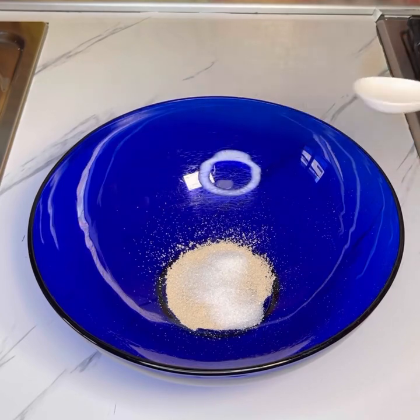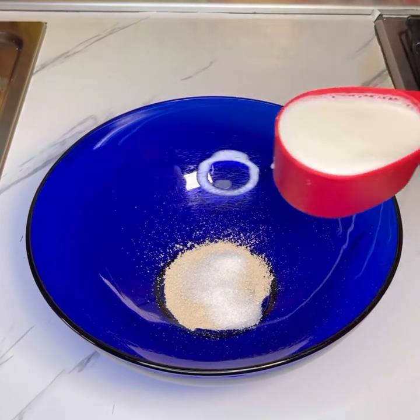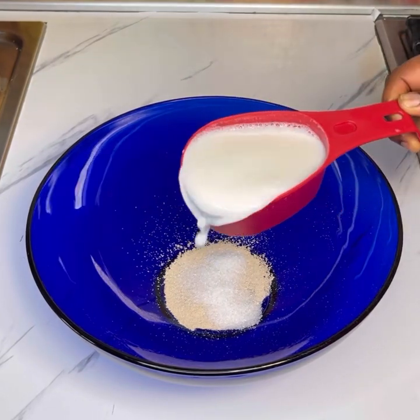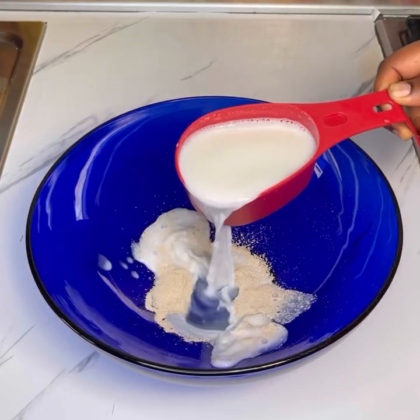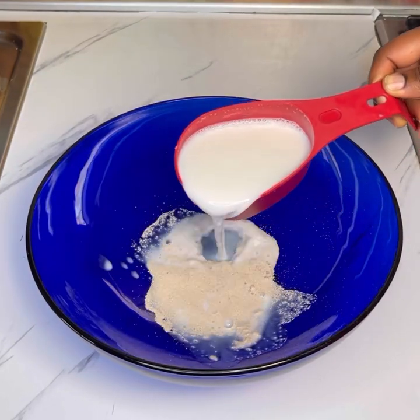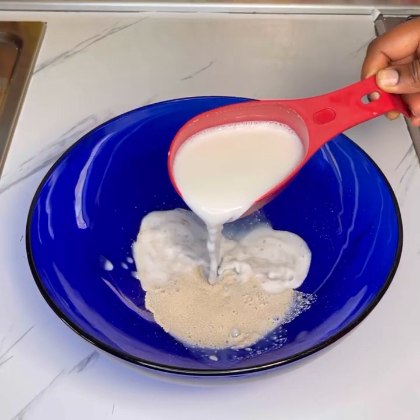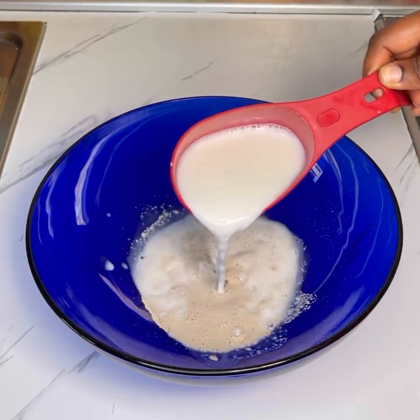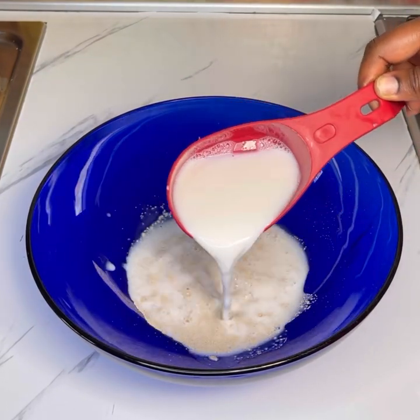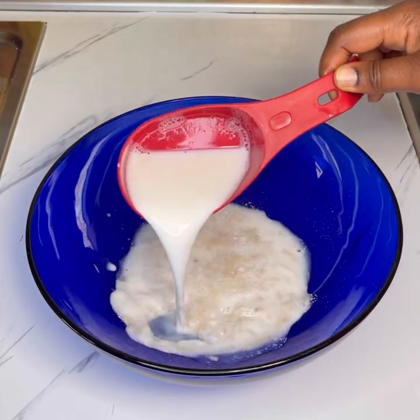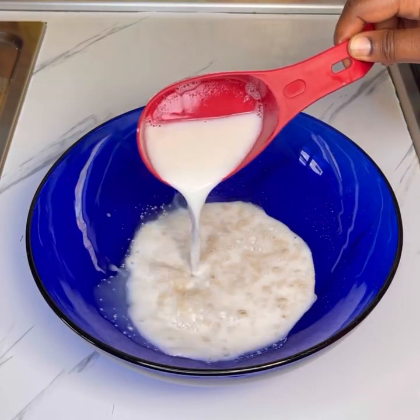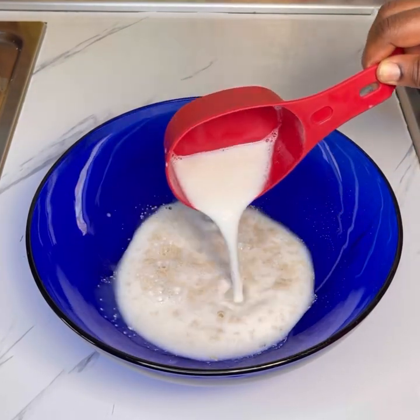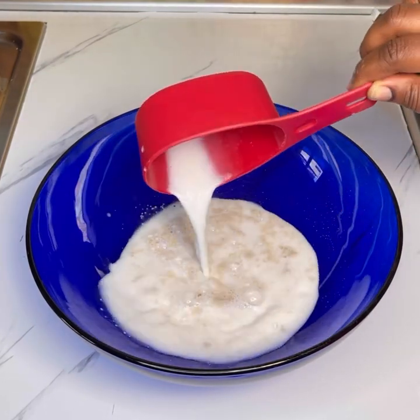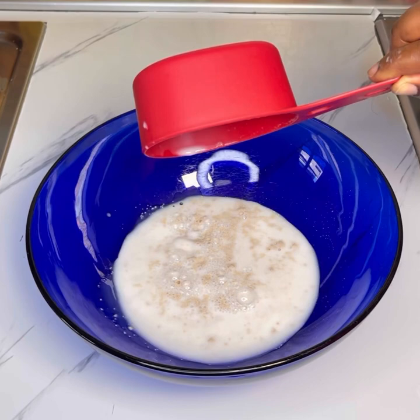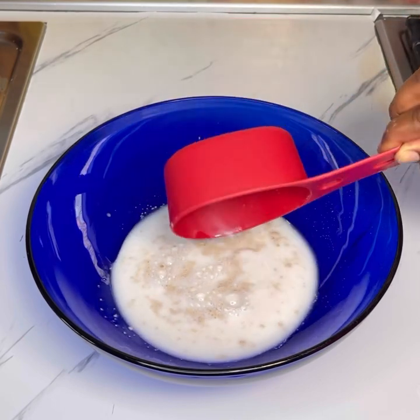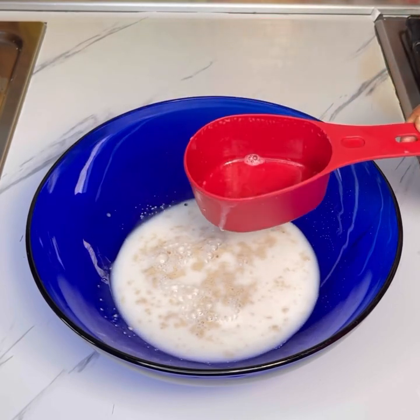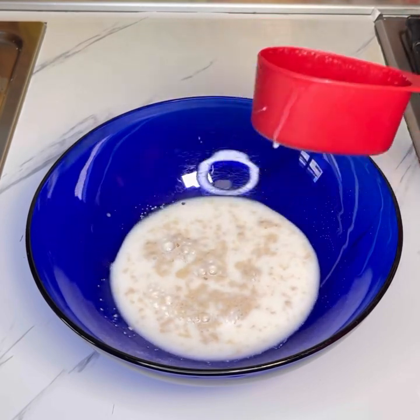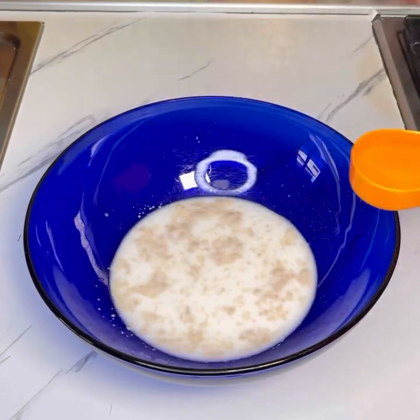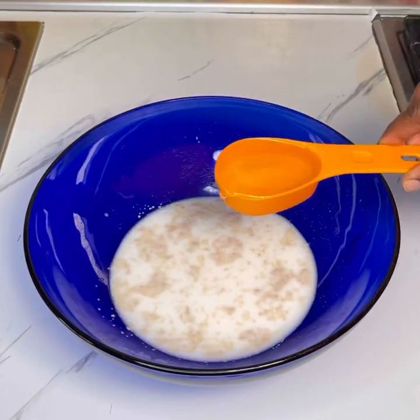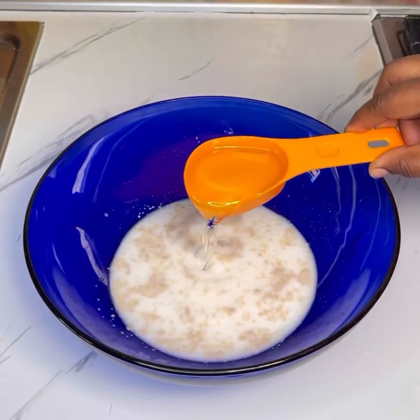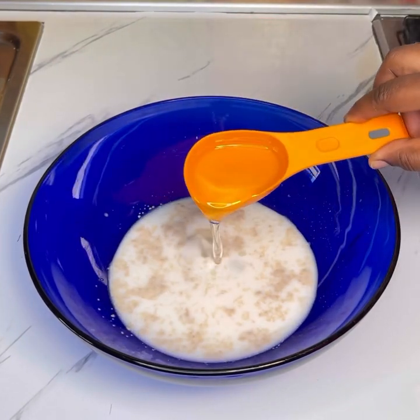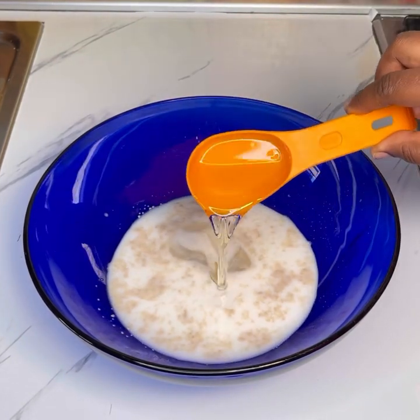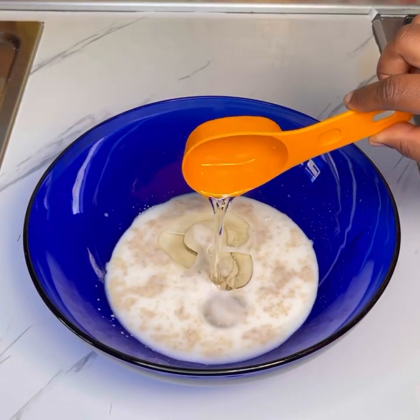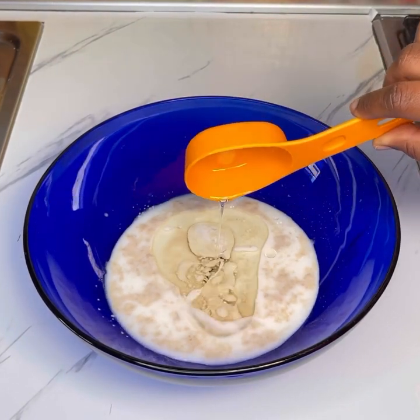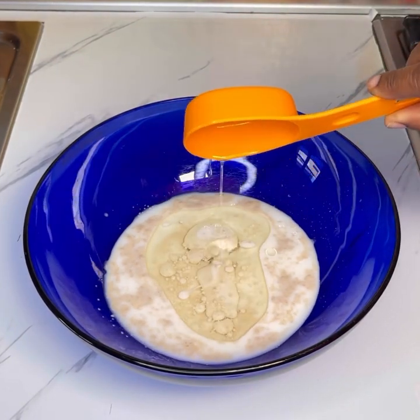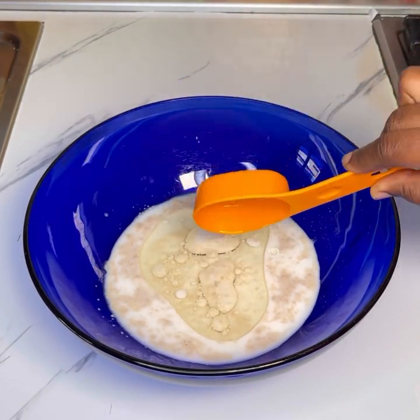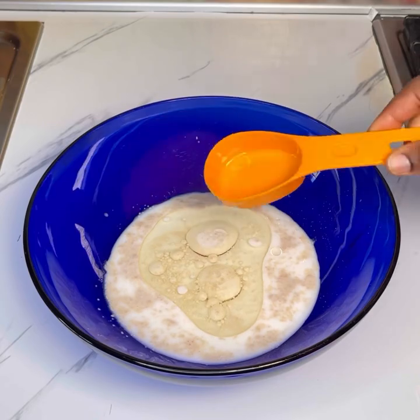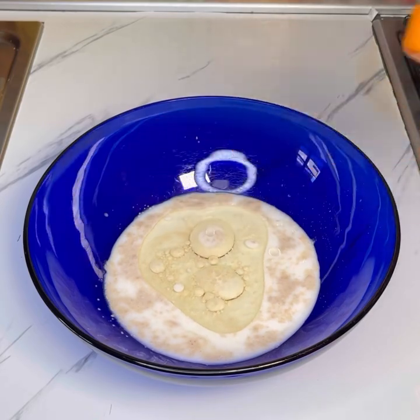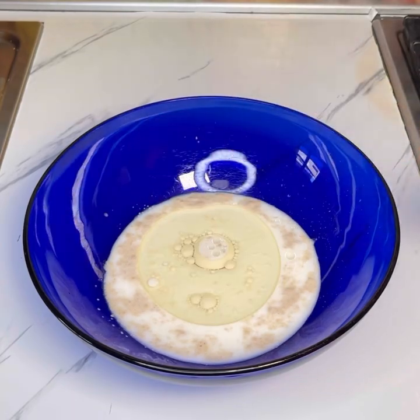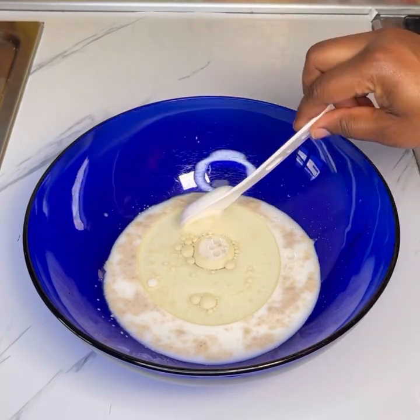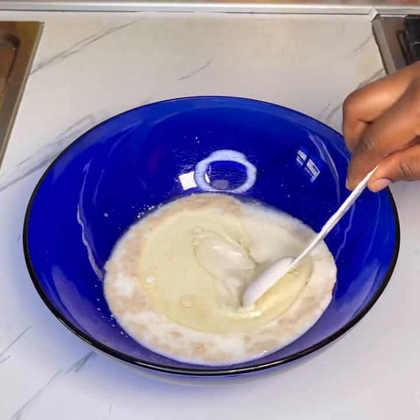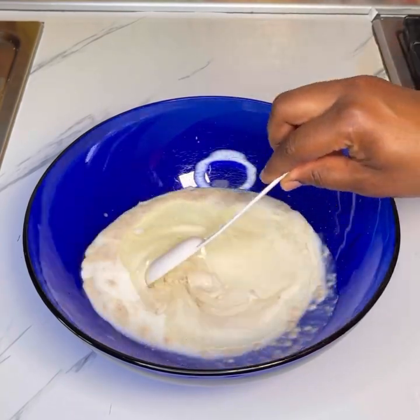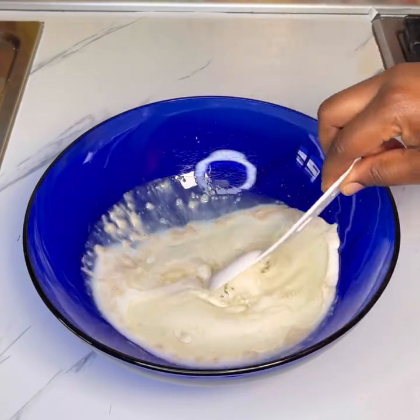In the mixing bowl I added dry active yeast, sugar, followed by warm milk. Please make sure your milk is warm, not hot — warm. Then I added in oil and stirred those ingredients together until well combined.